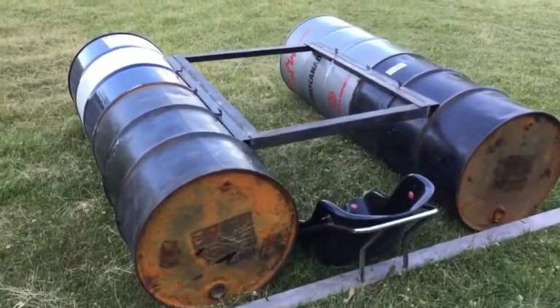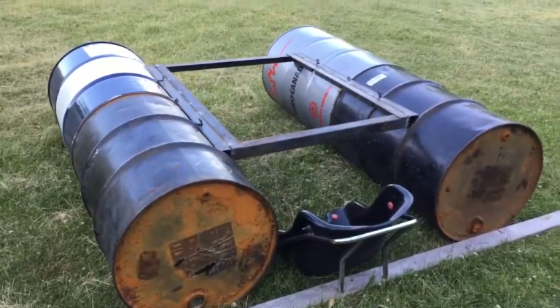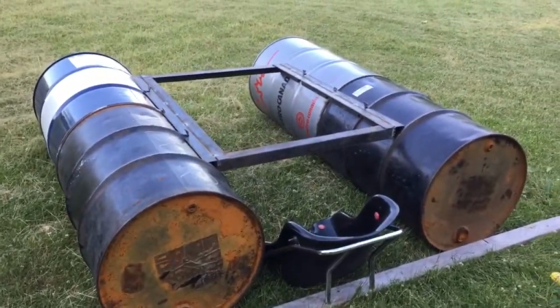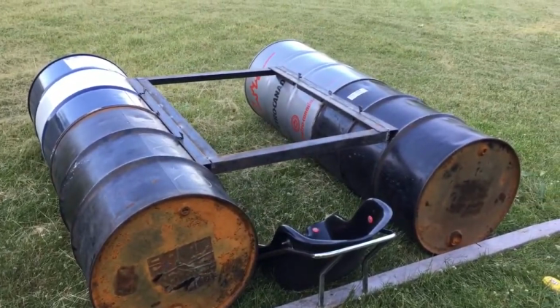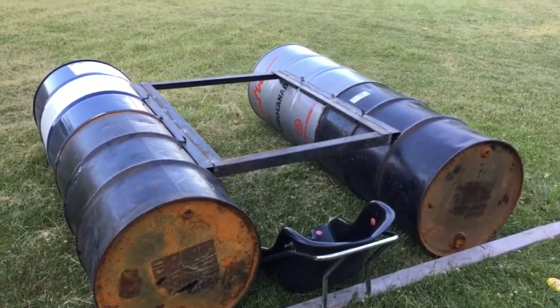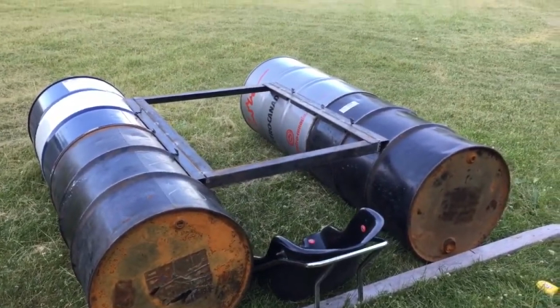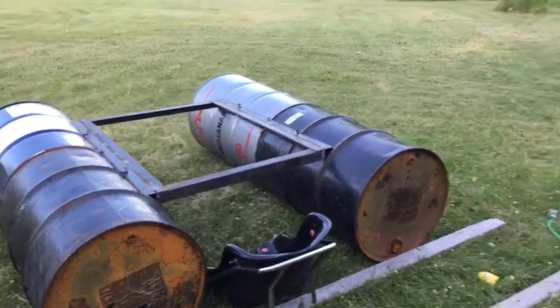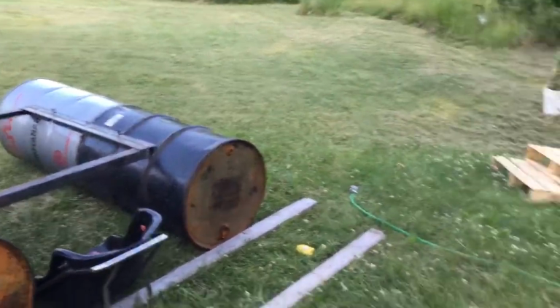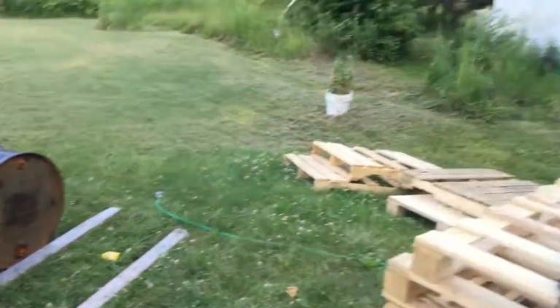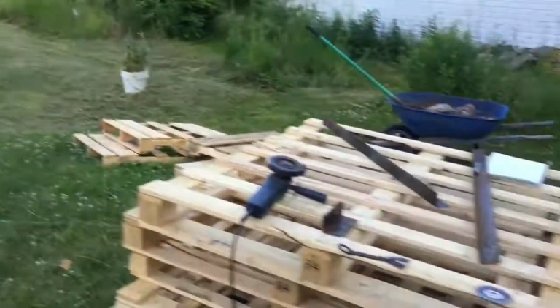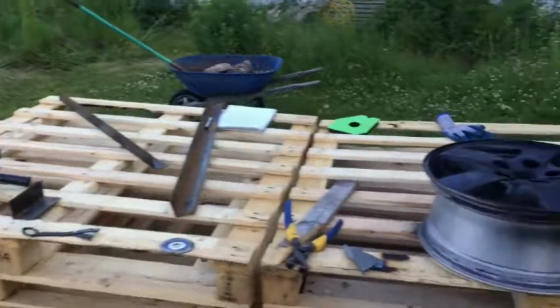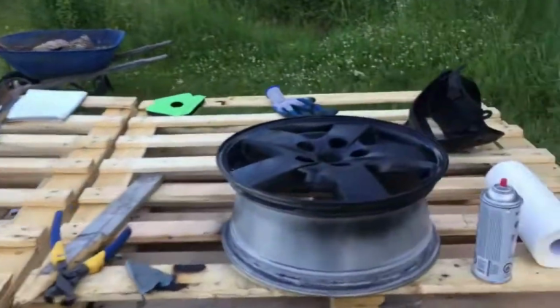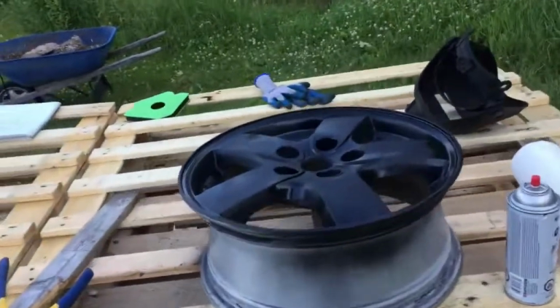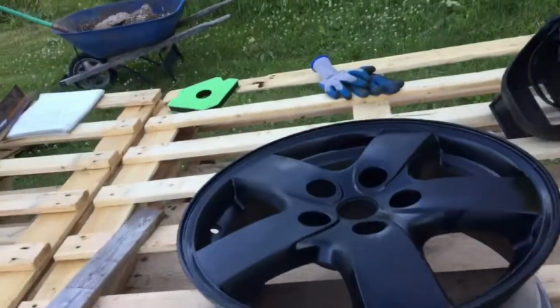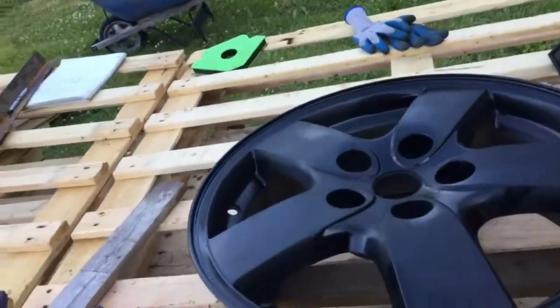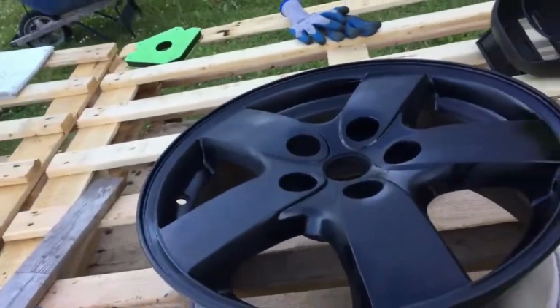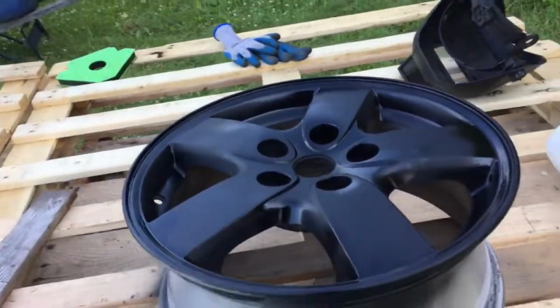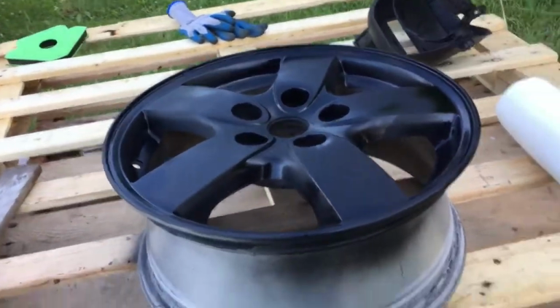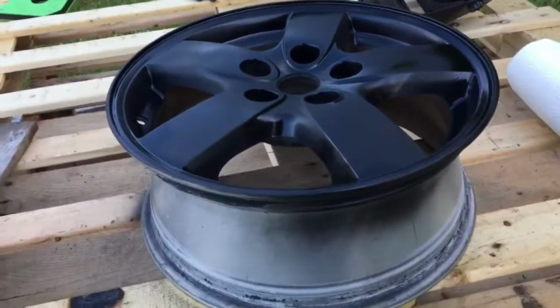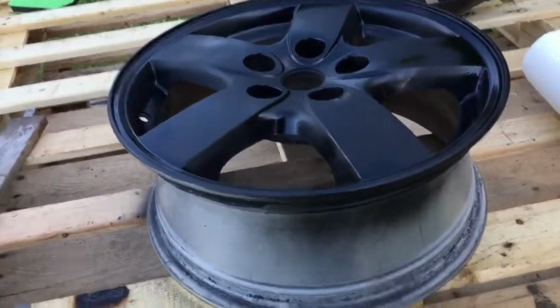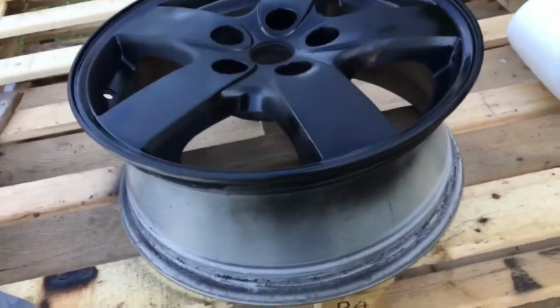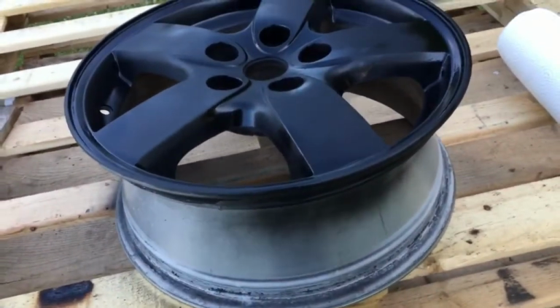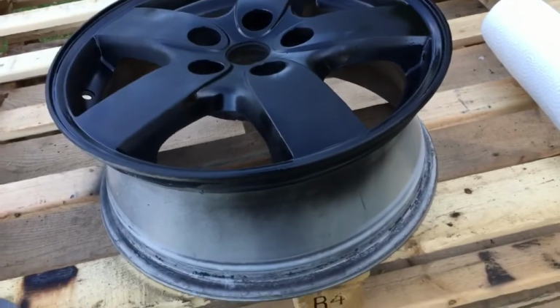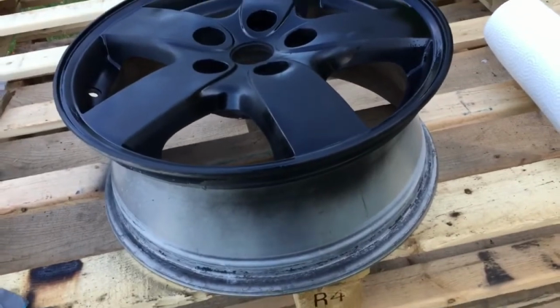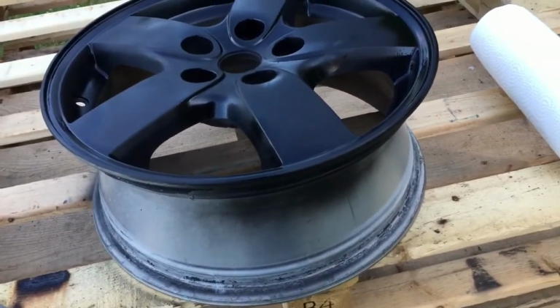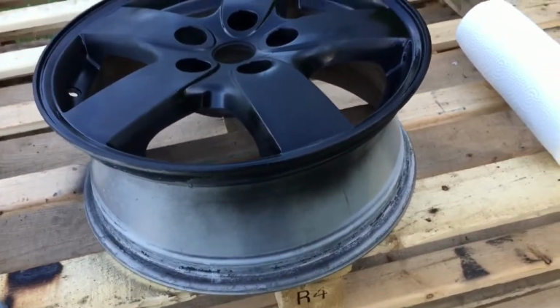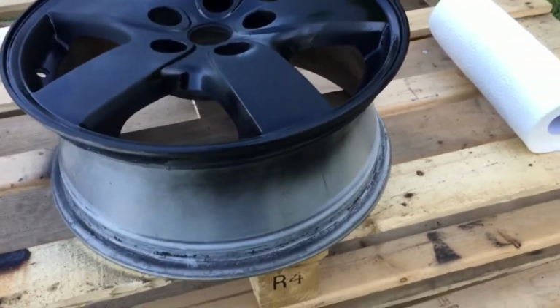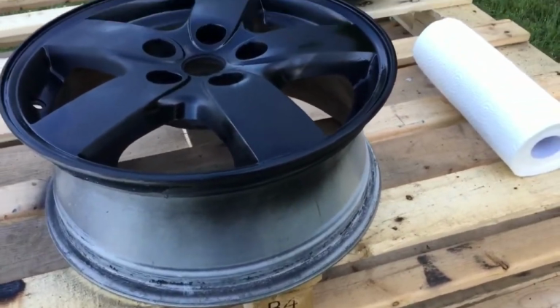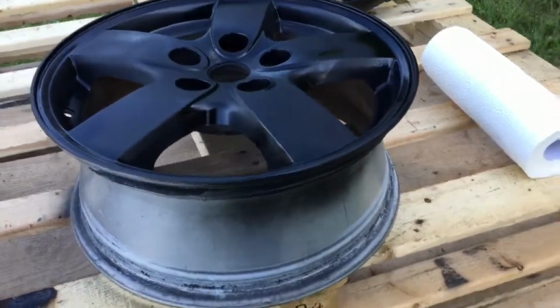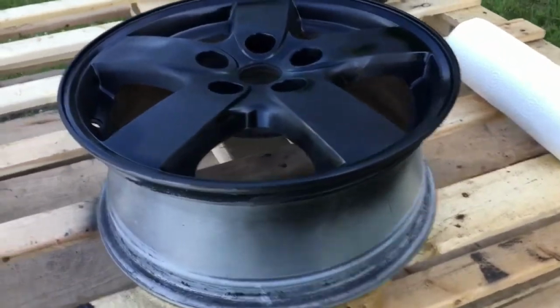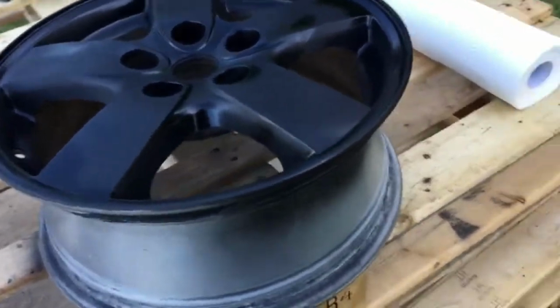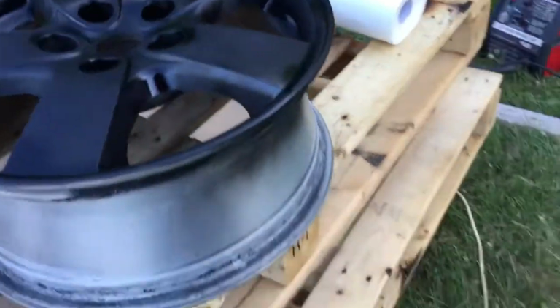I'll show you the finished product anyway. I'm just giving this wheel a little rattle can paint job. I like flat black wheels.